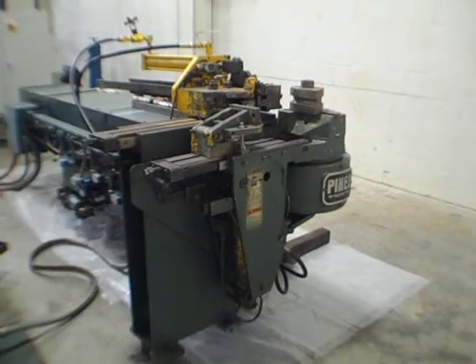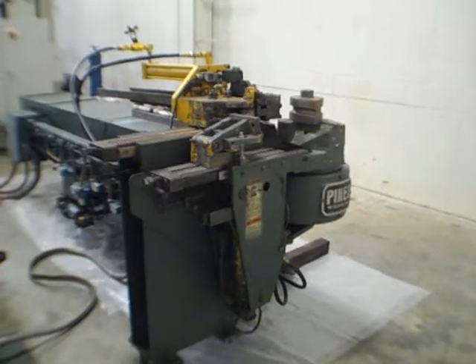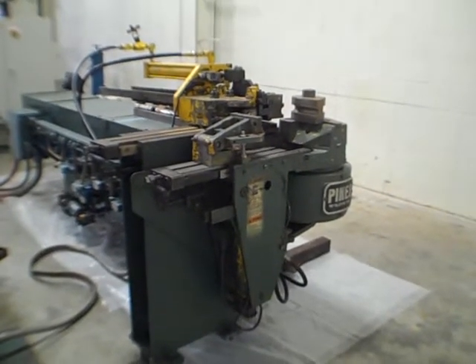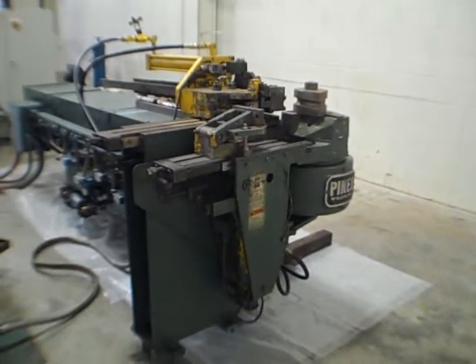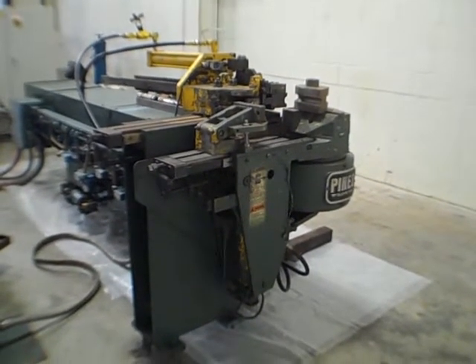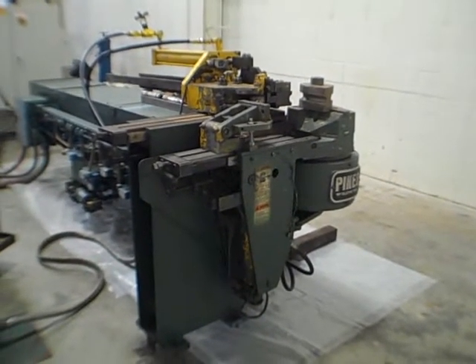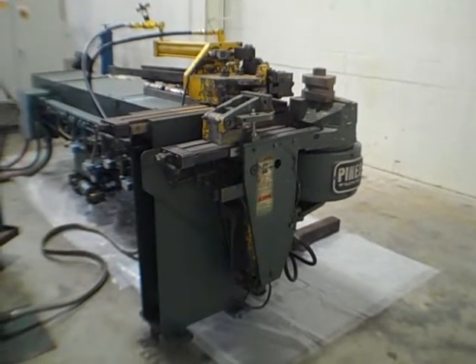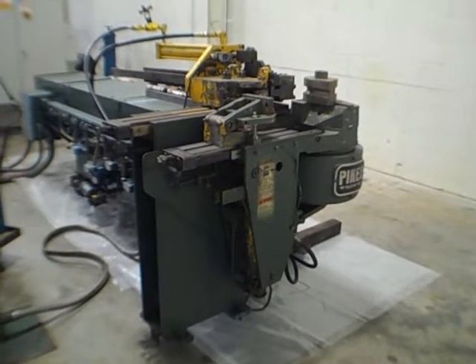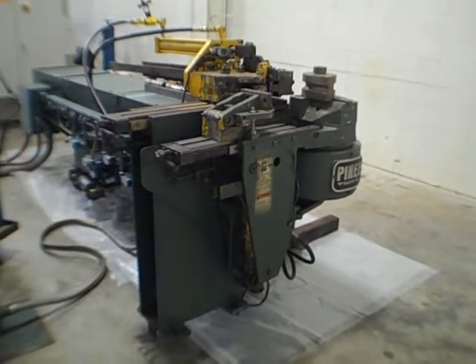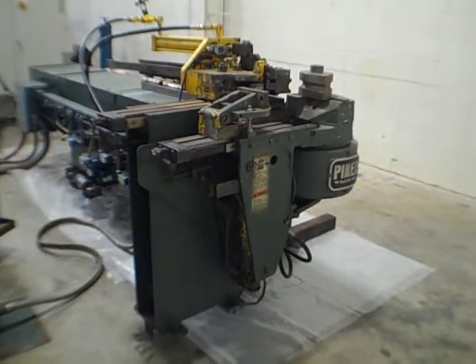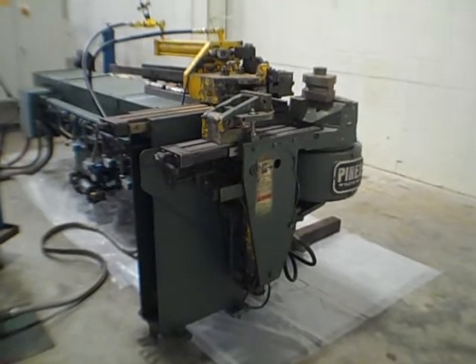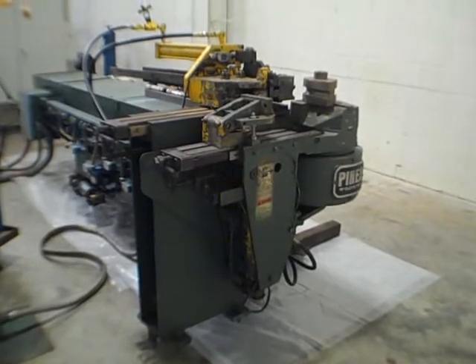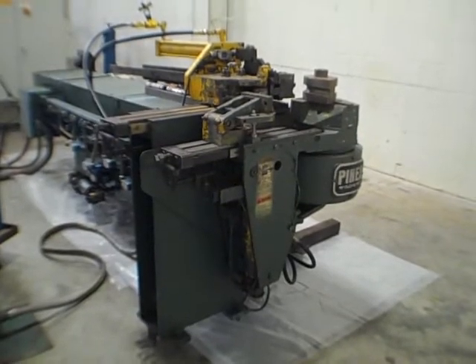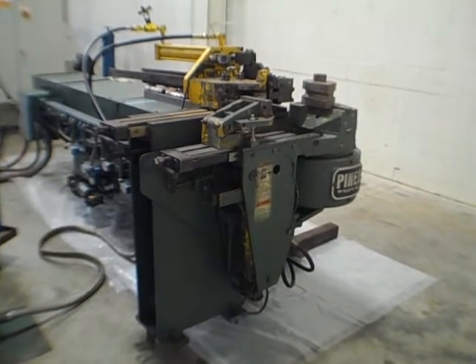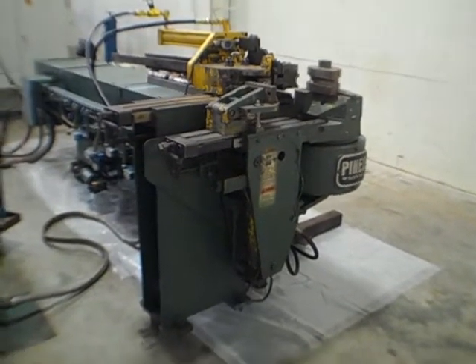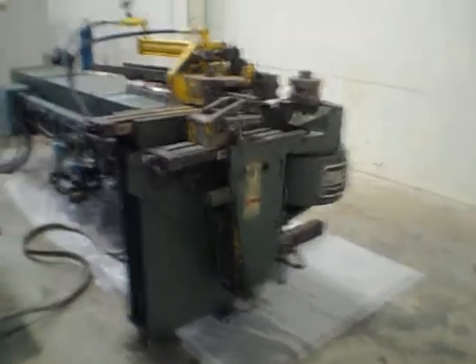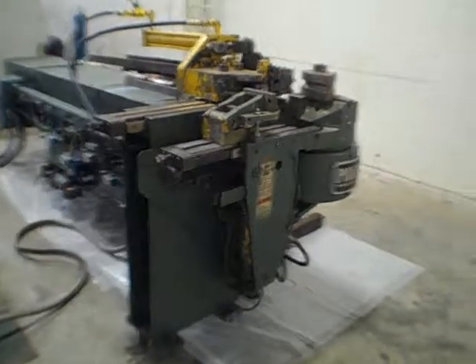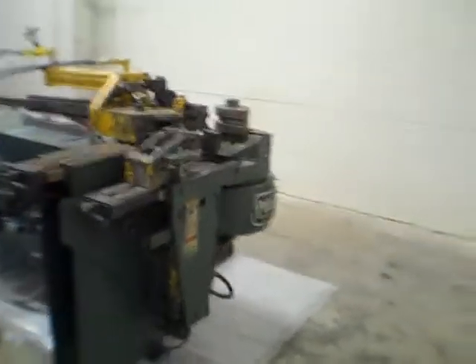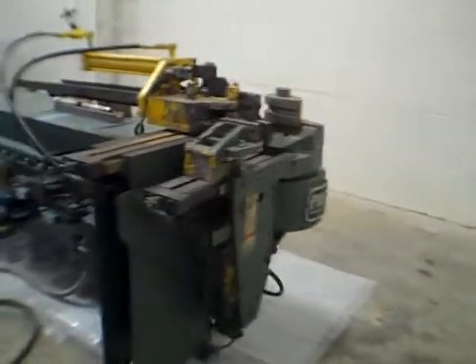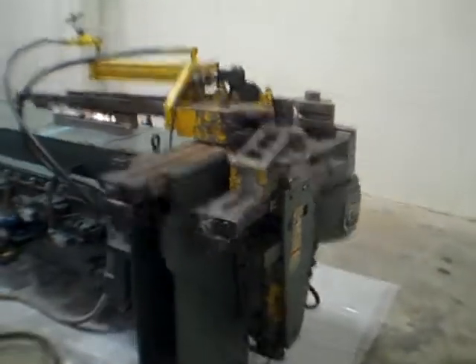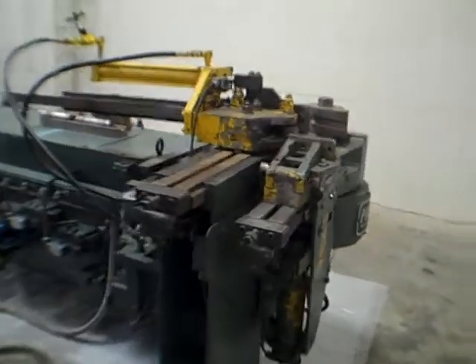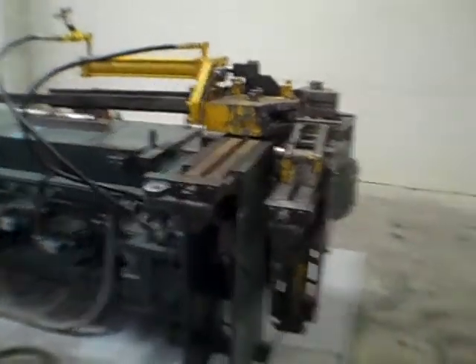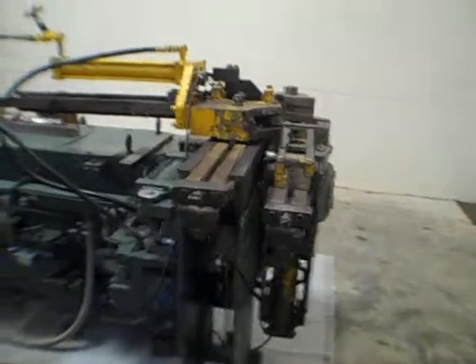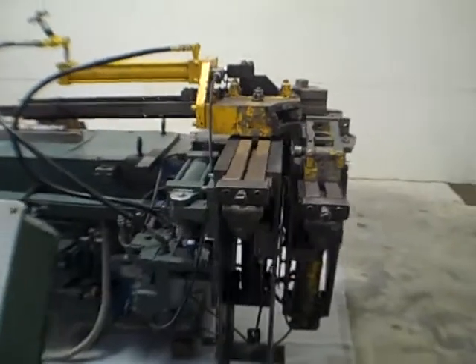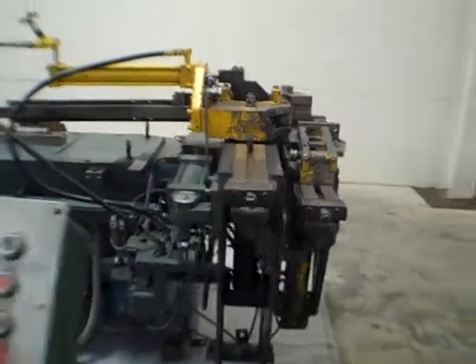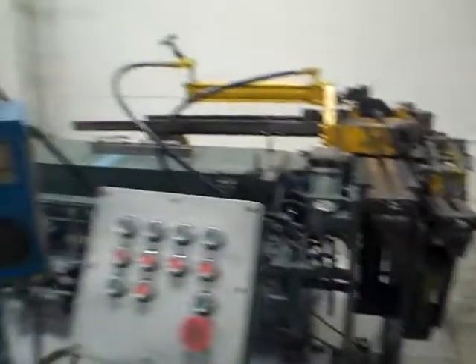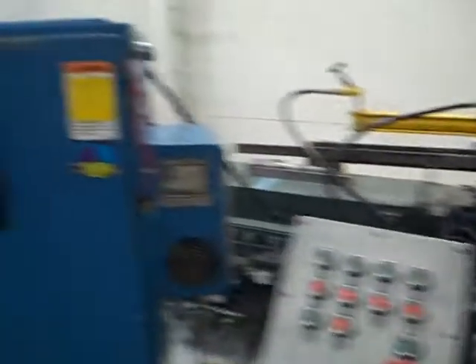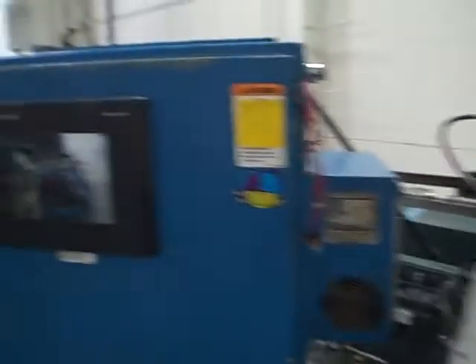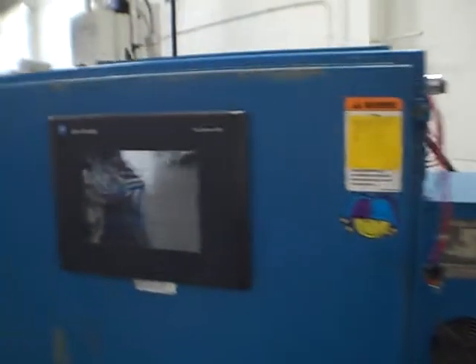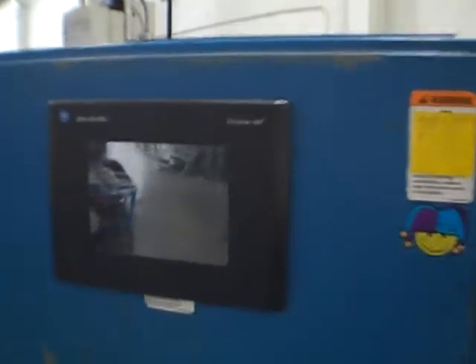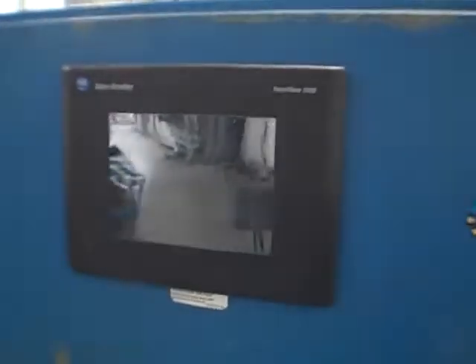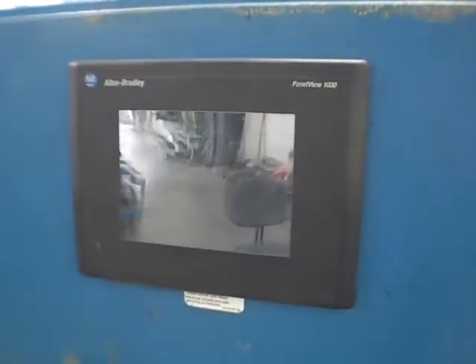This is a 3-inch capacity Pines mandrel-type tube bender, equipped with an Allen Bradley PanelView 1000 touchscreen controller.